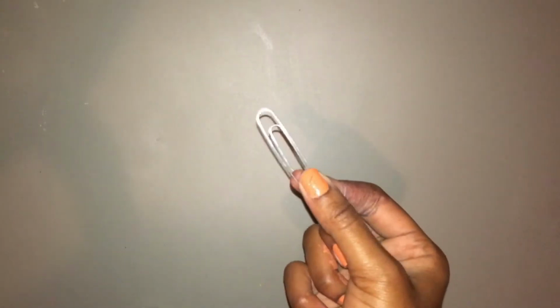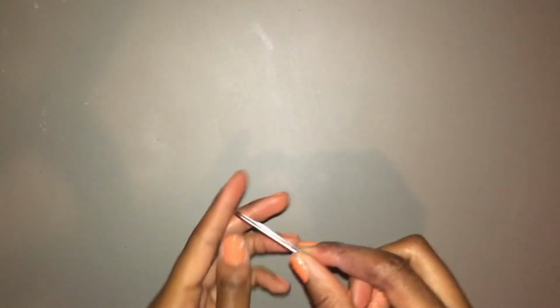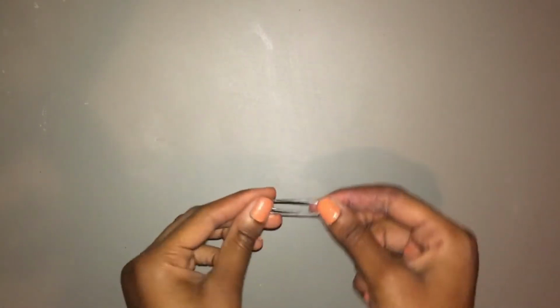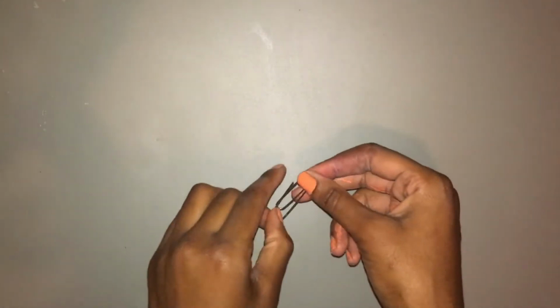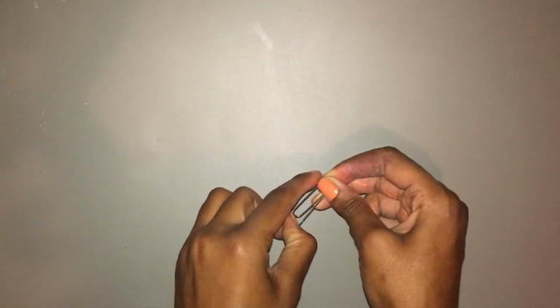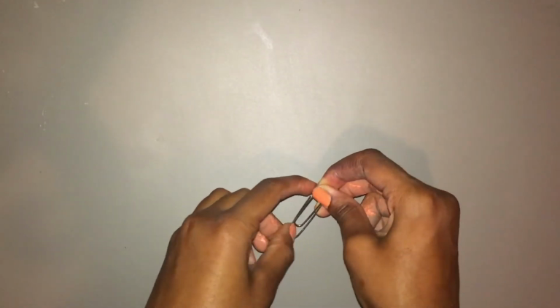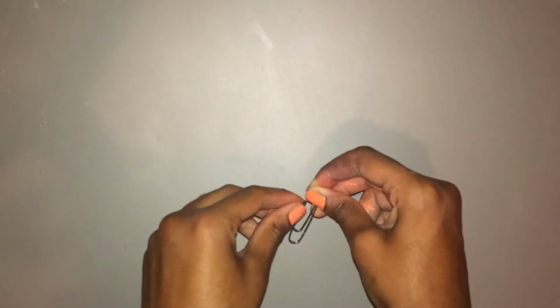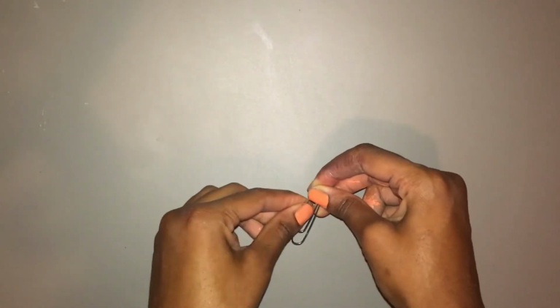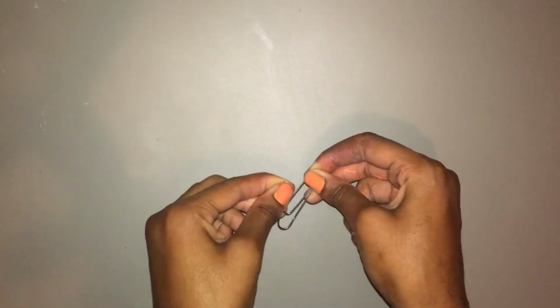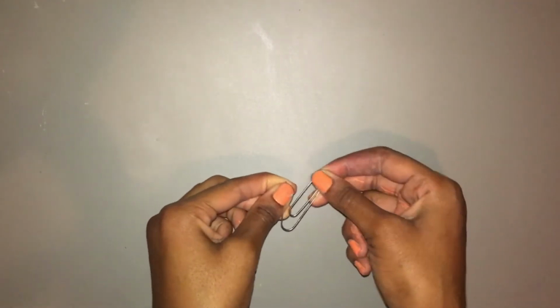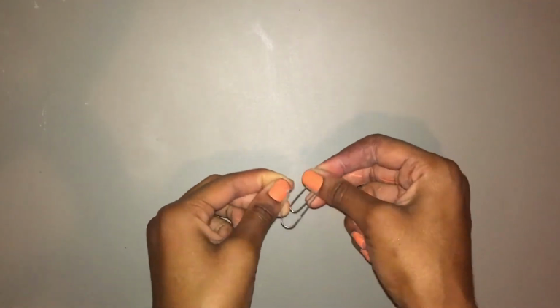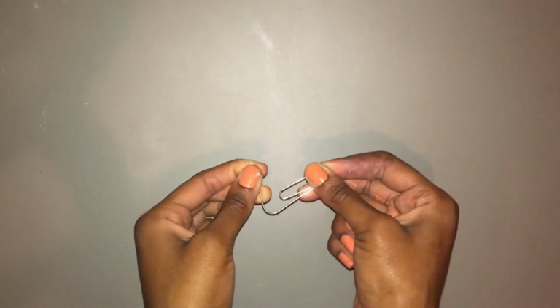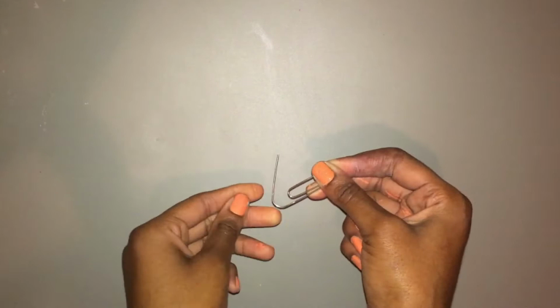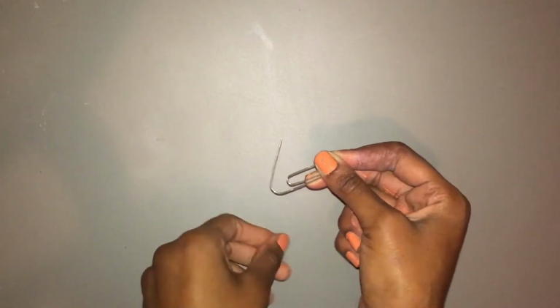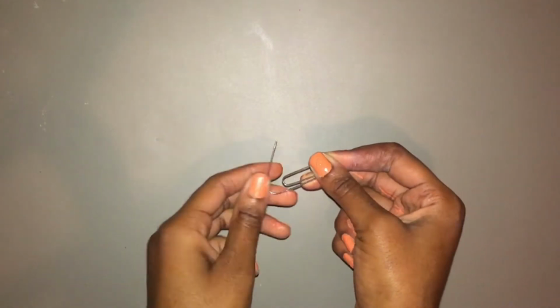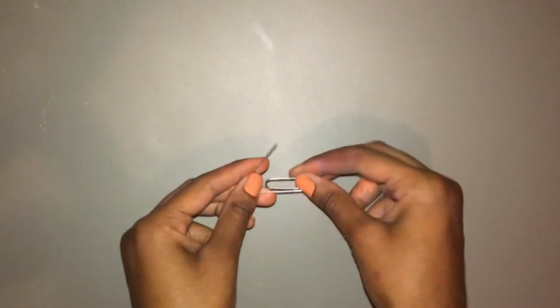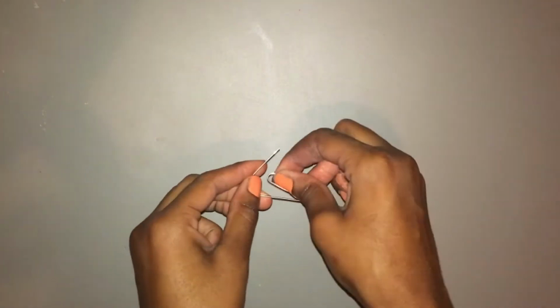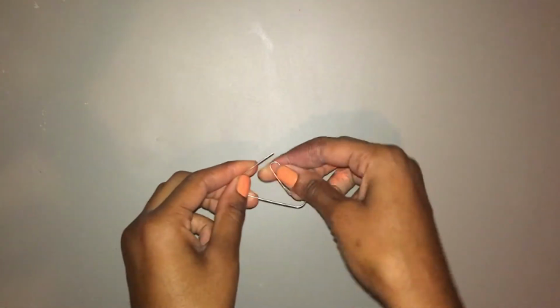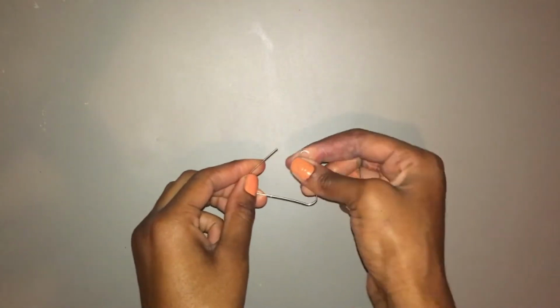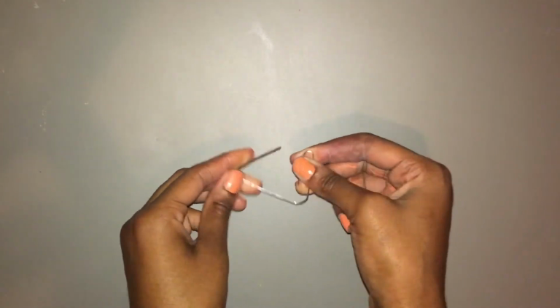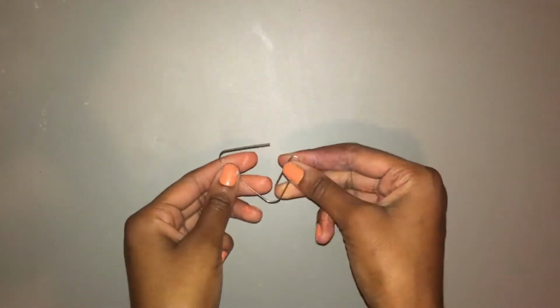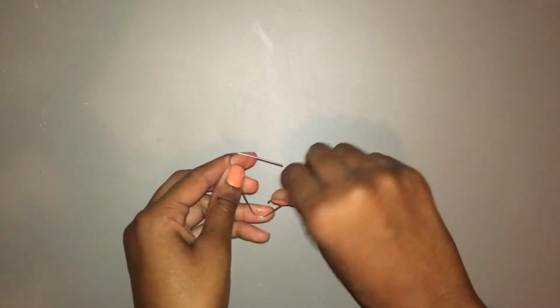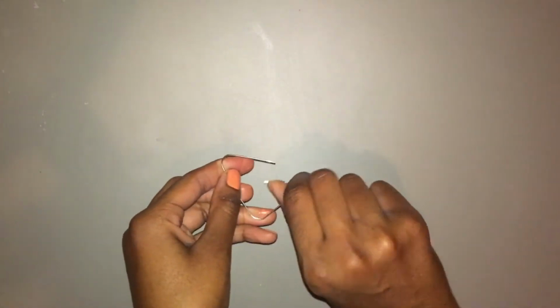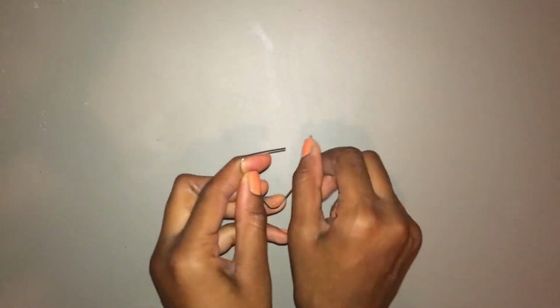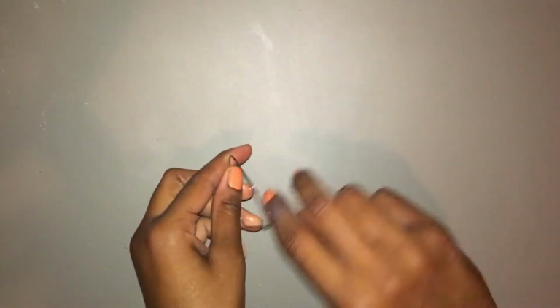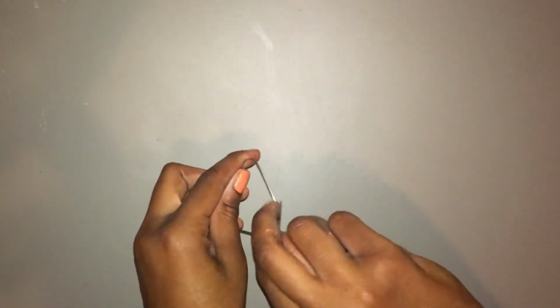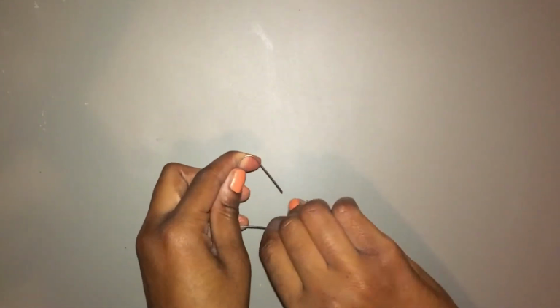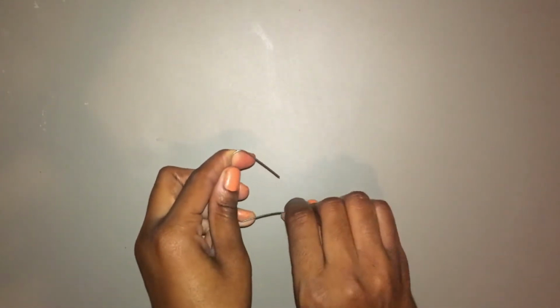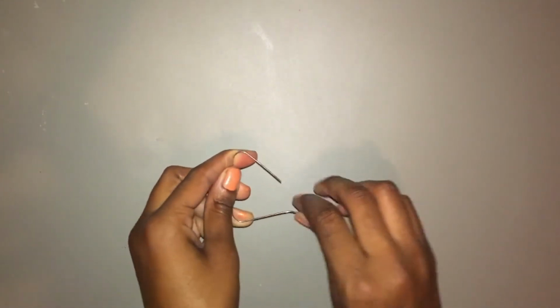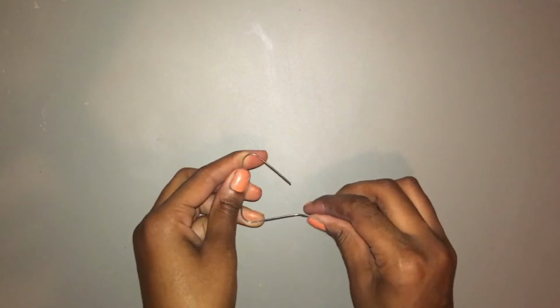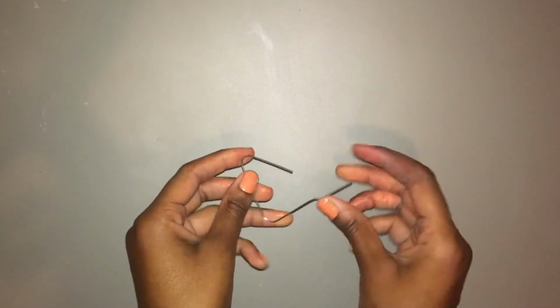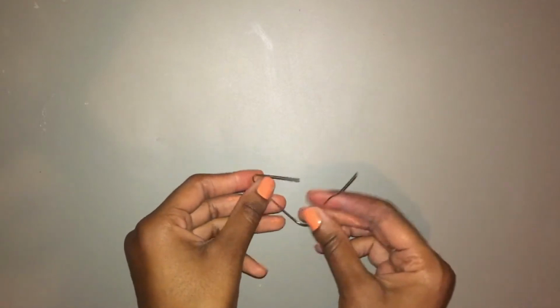Hey everybody! Welcome back! So the first thing that you'll need to do is just take a paperclip and unbend it into the shape of a triangle.